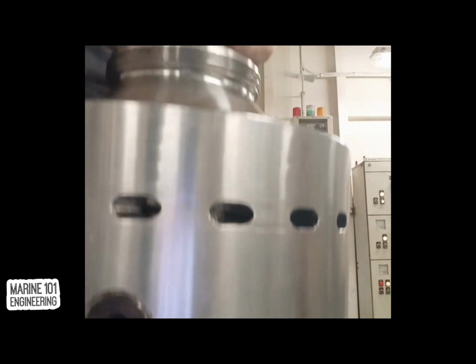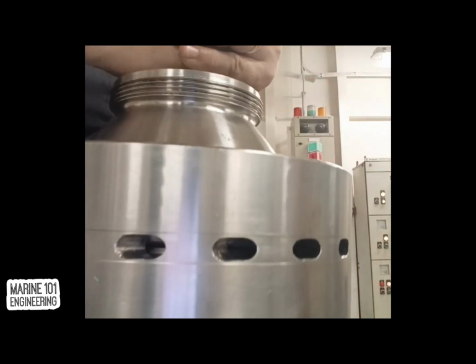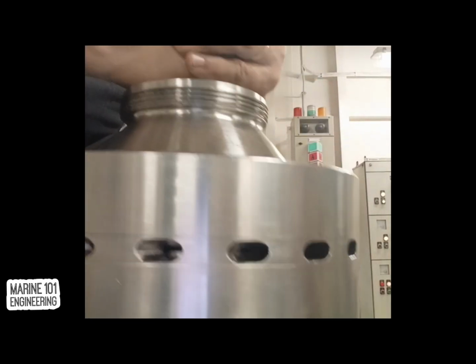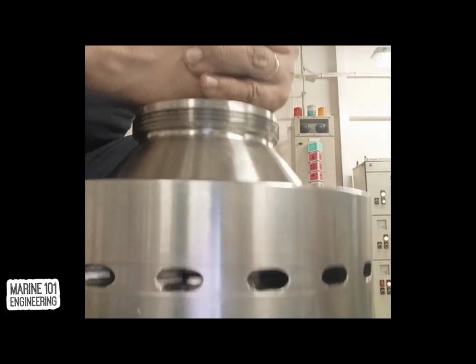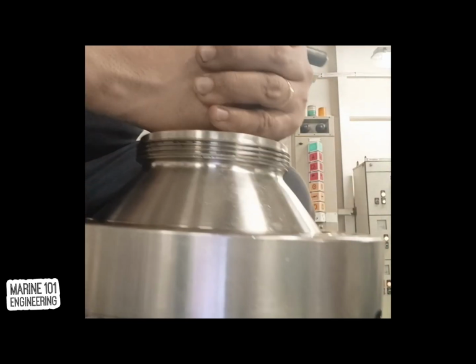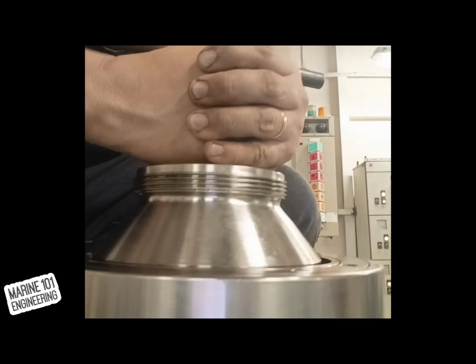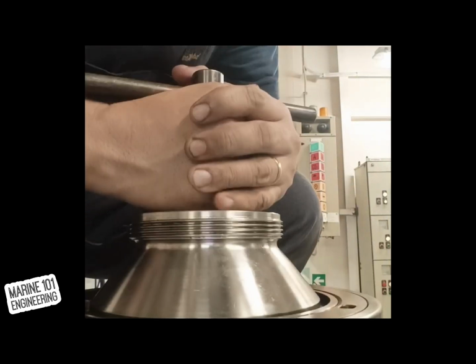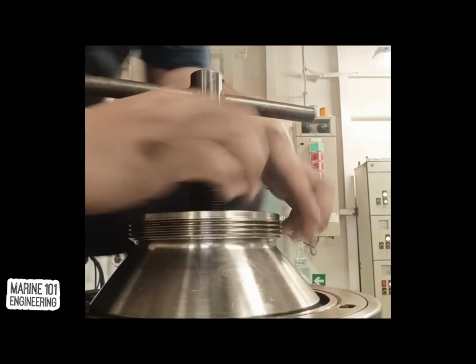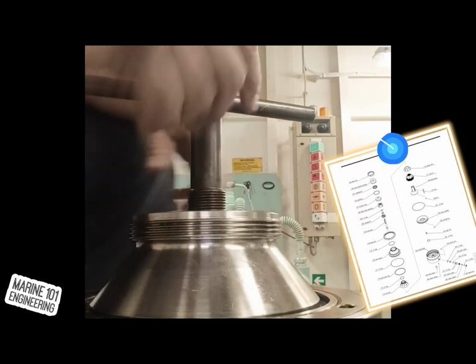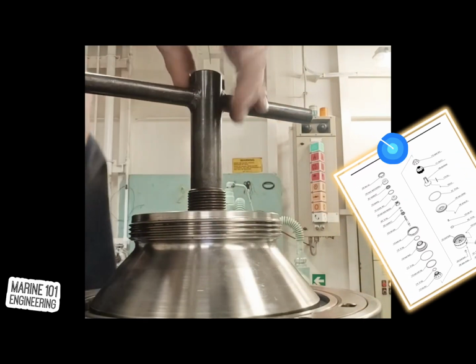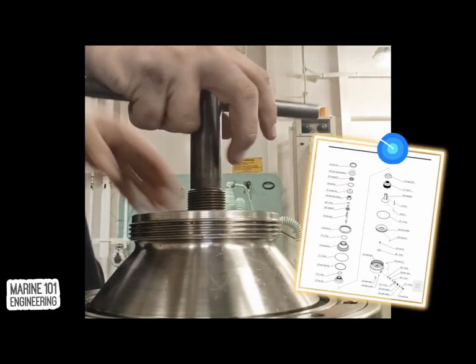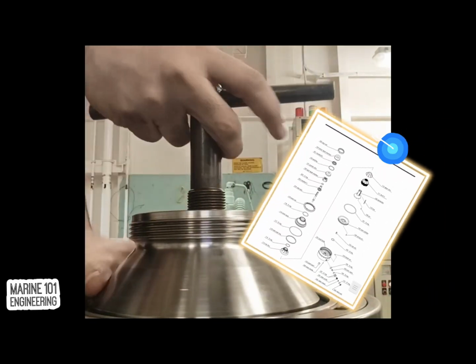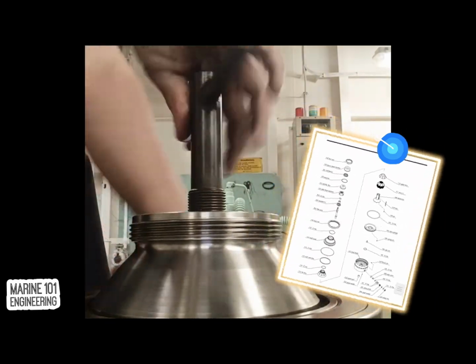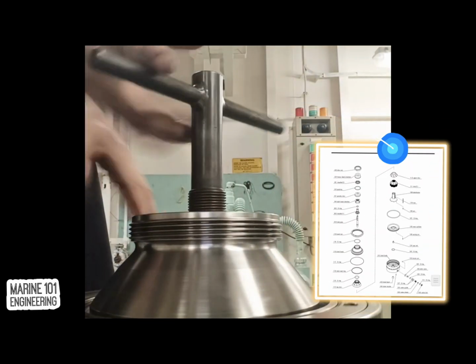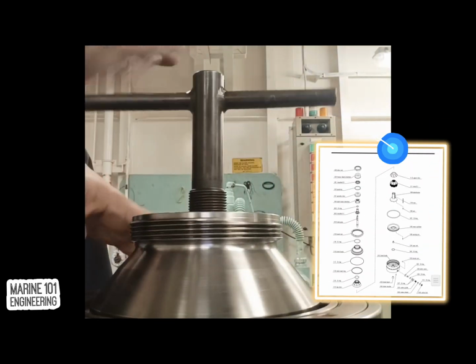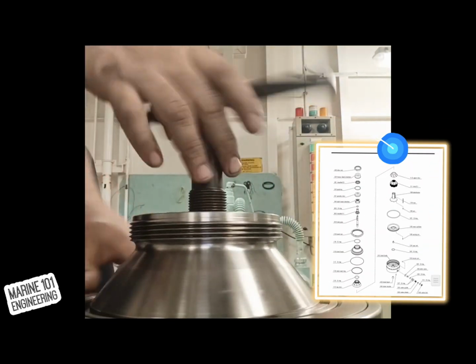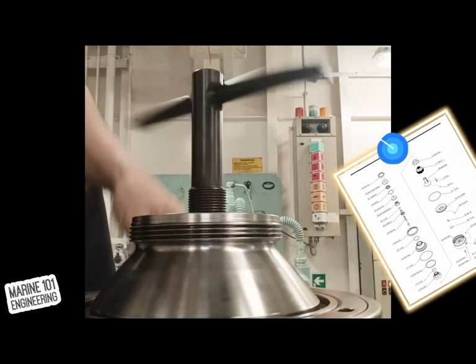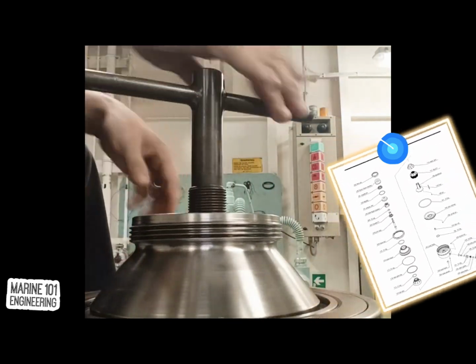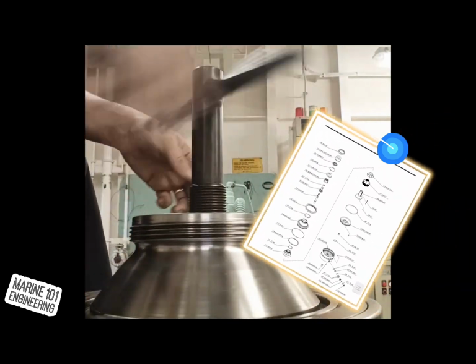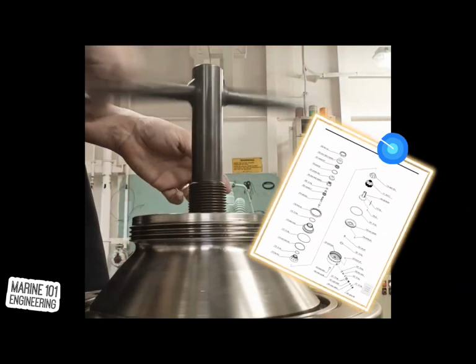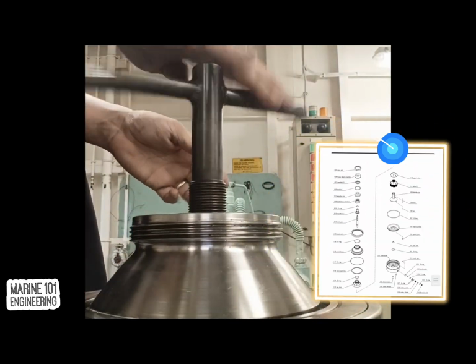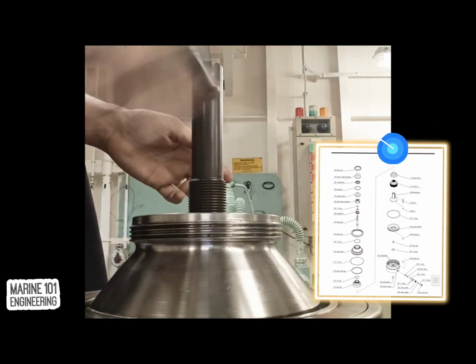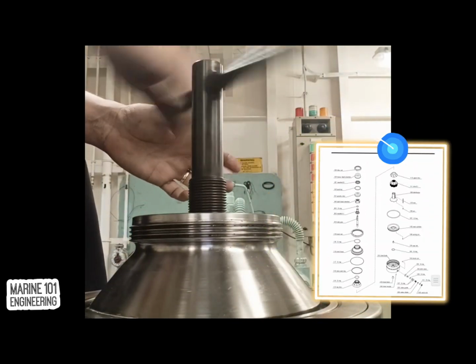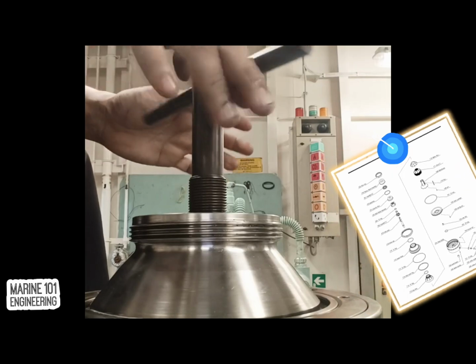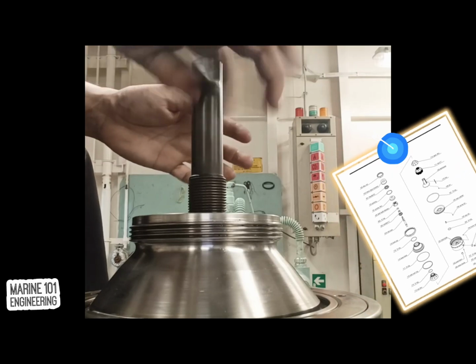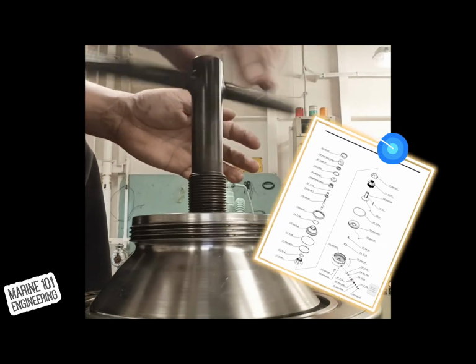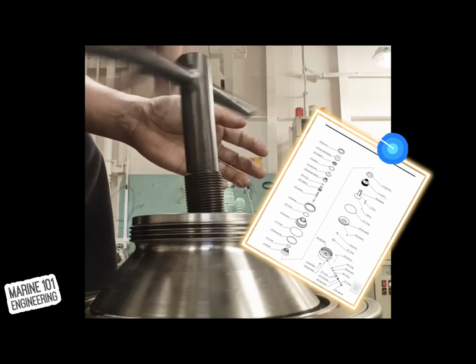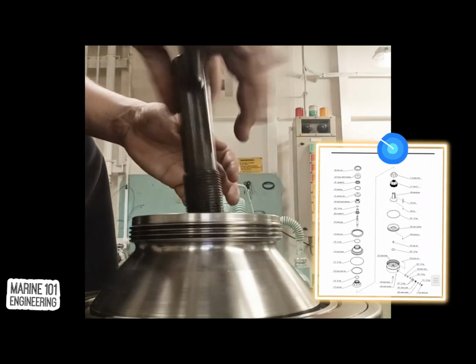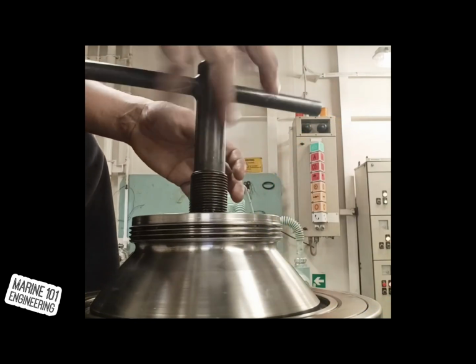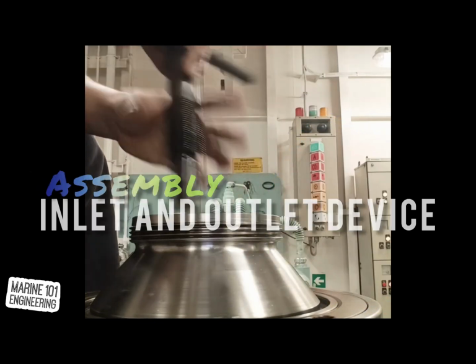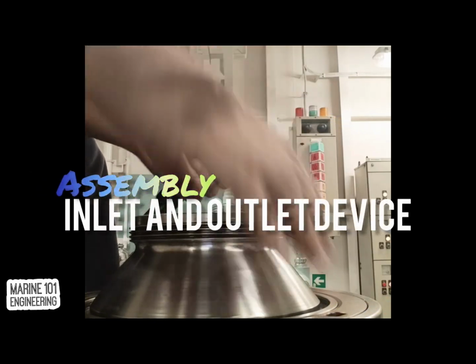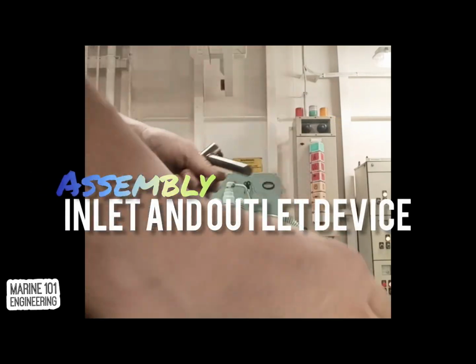Installing the bowl into the spindle requires heavy lifting. If necessary, use chain blocks or assistance. After putting the bowl in place, tighten the lock nut as required and commence assembly of the top part.